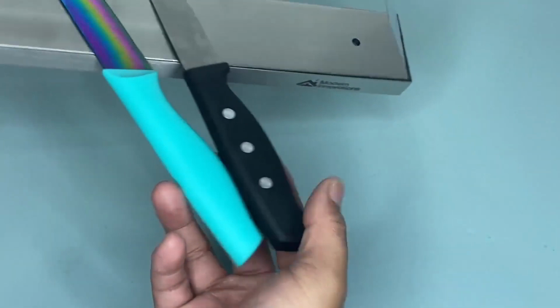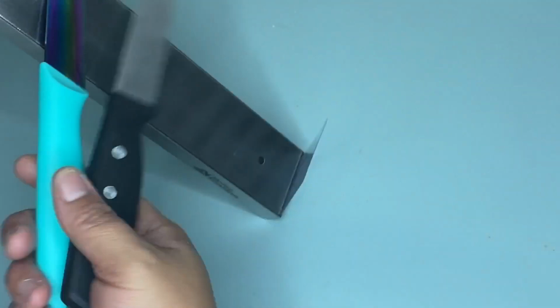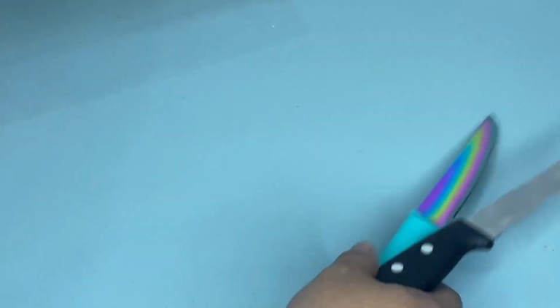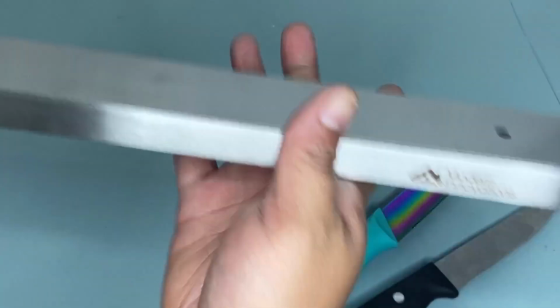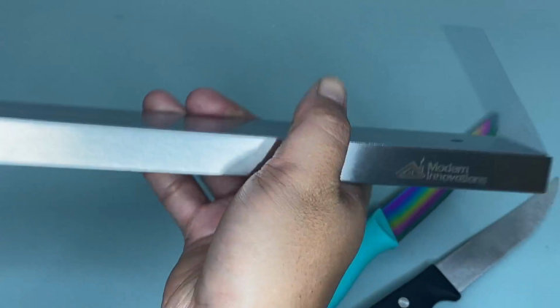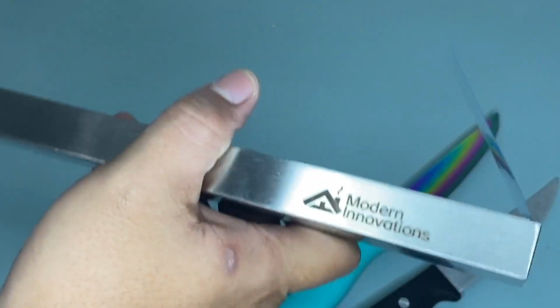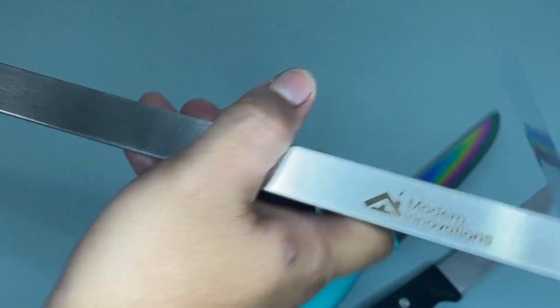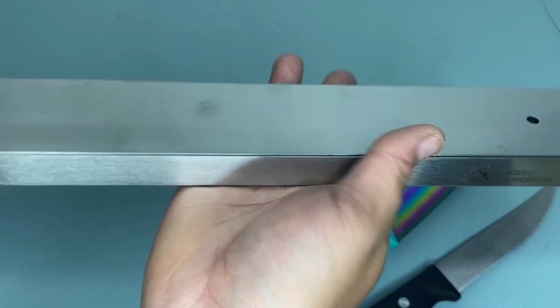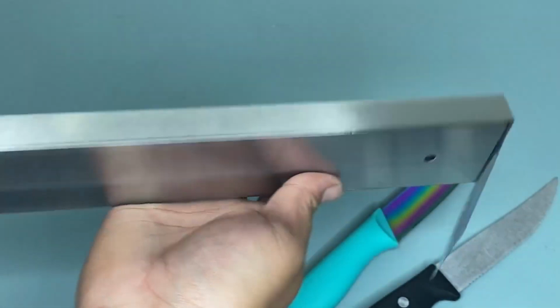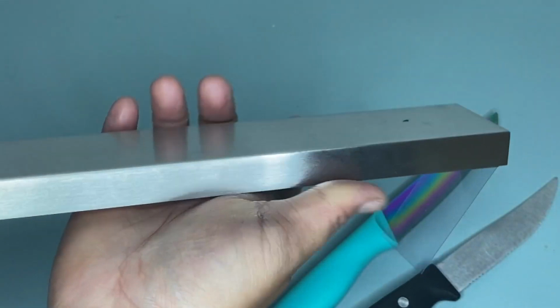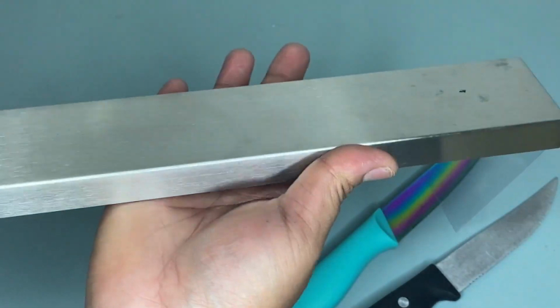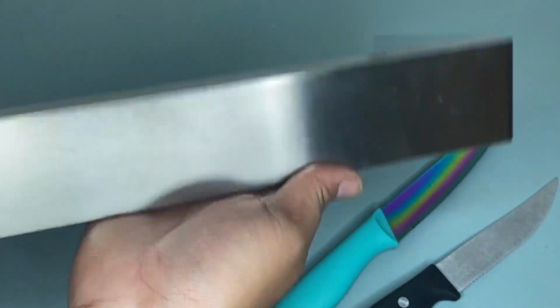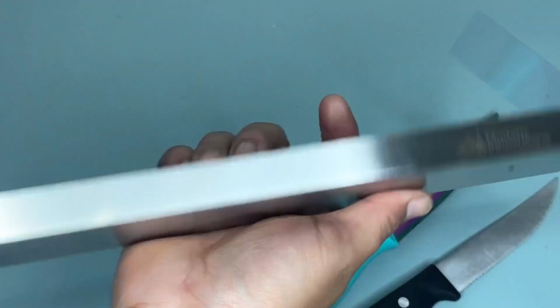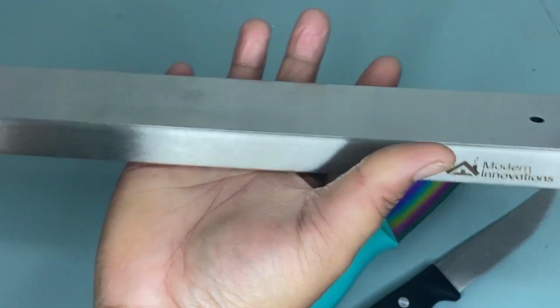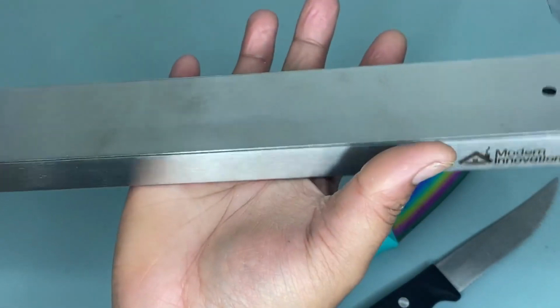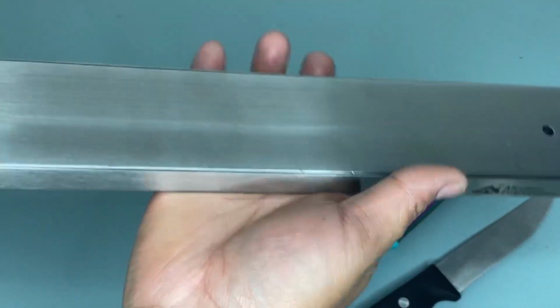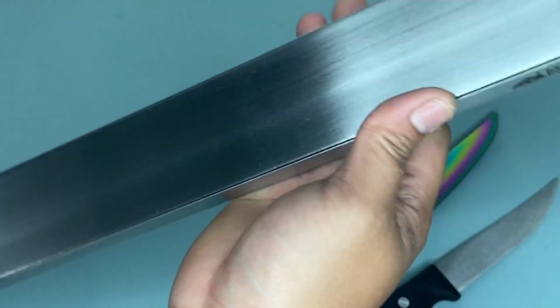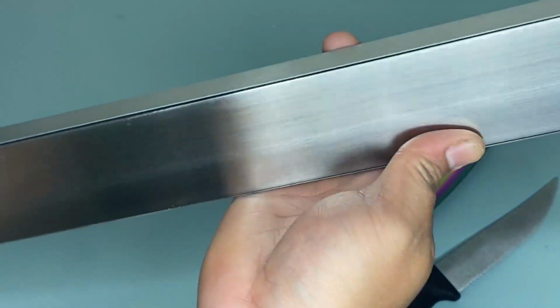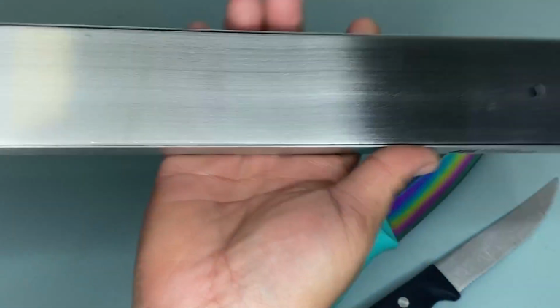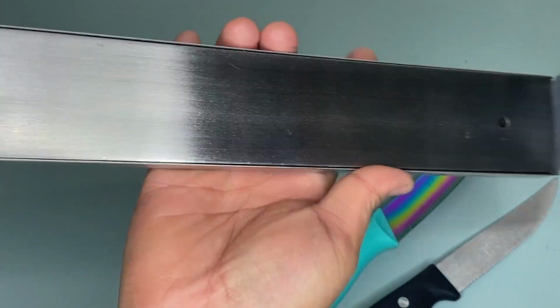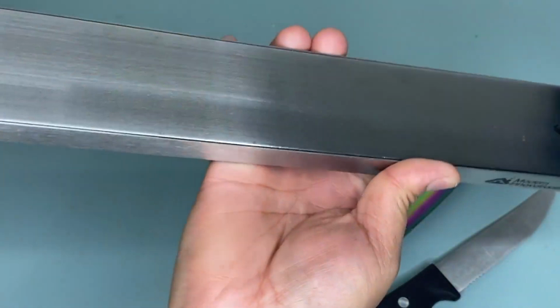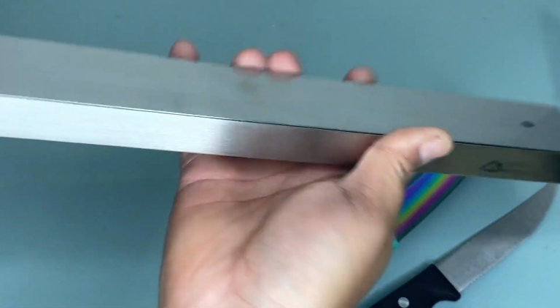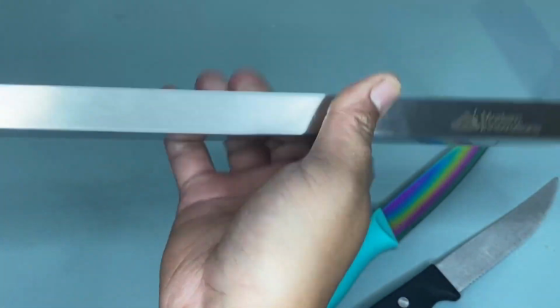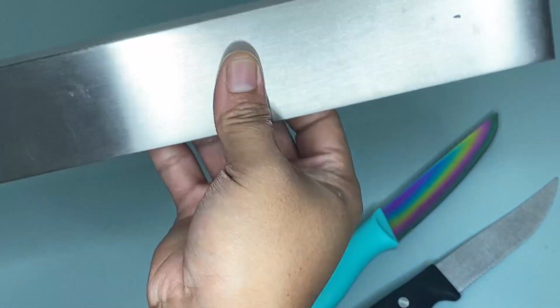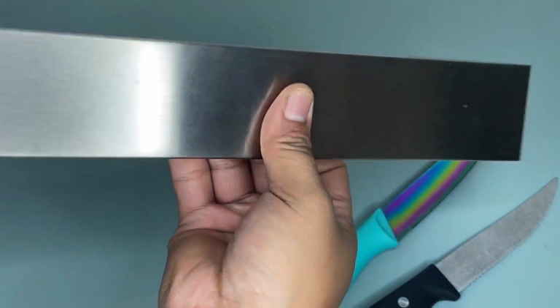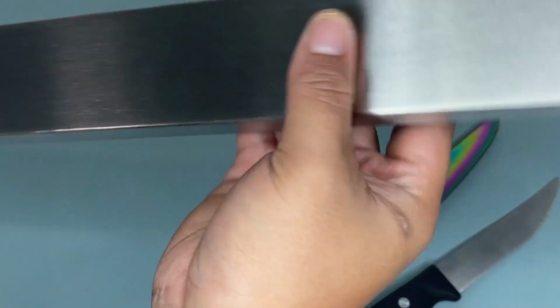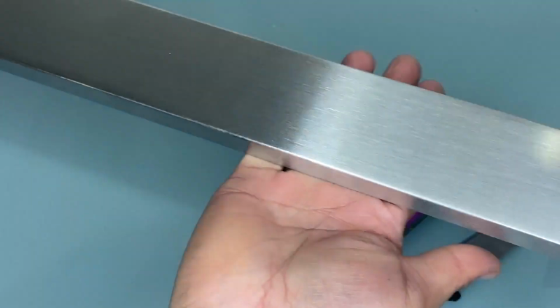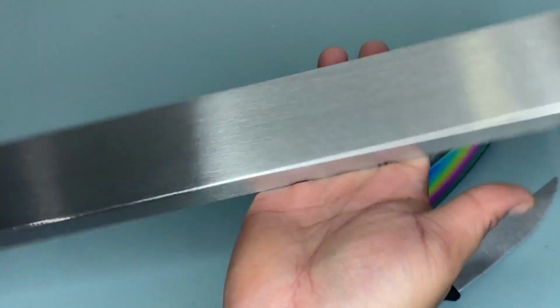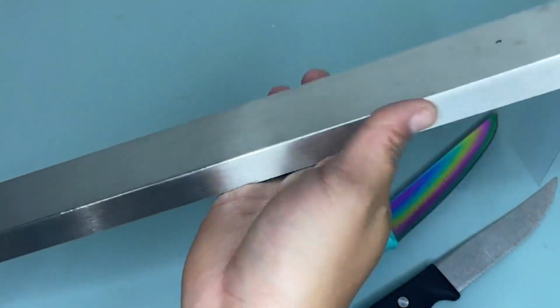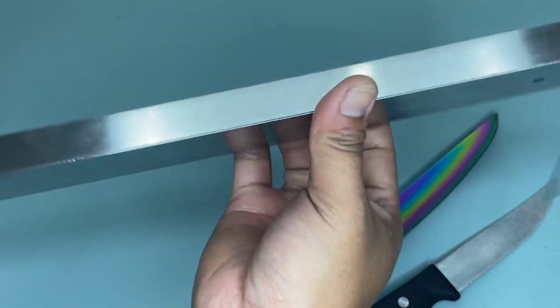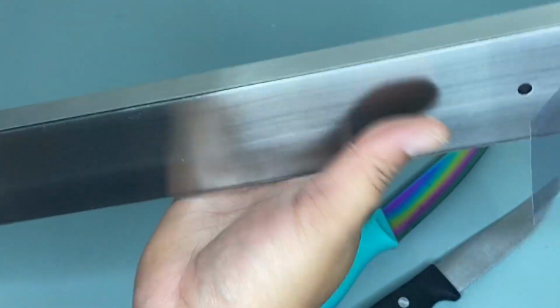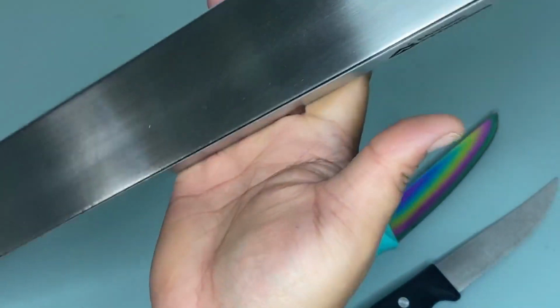I recommend this Modern Innovations stainless steel magnetic knife bar because it has a fully magnetic surface and this will allow you to confidently hang your kitchen knives instantly. If I were you, you should definitely try this because it is worth buying.